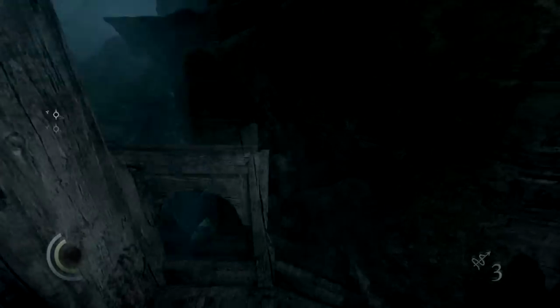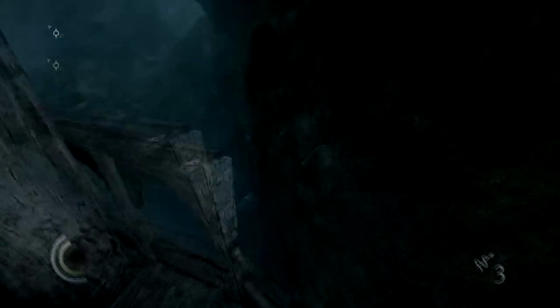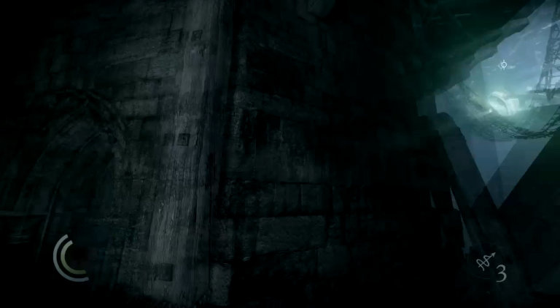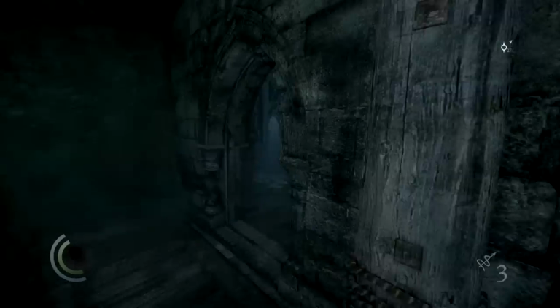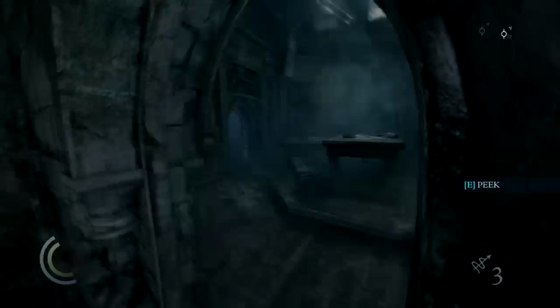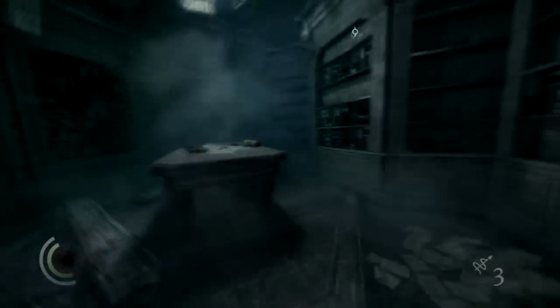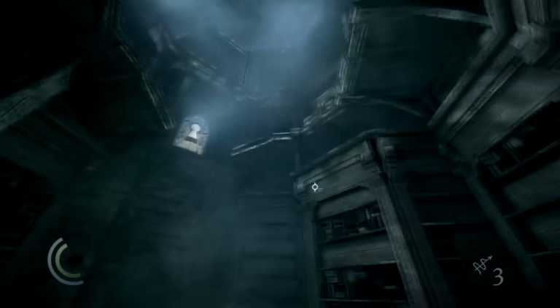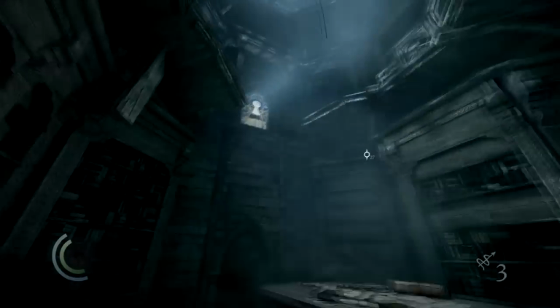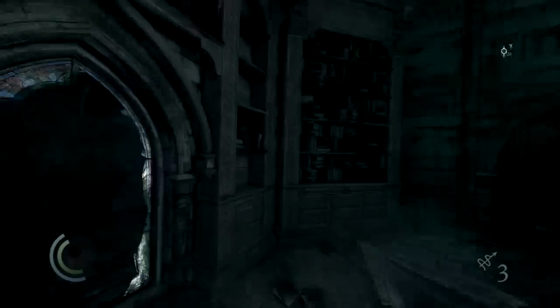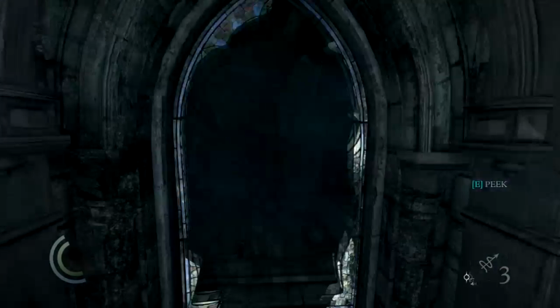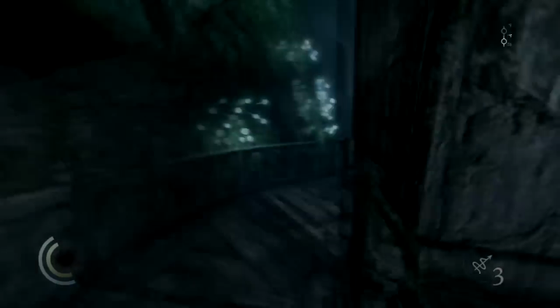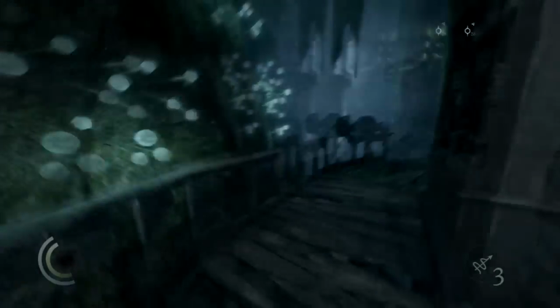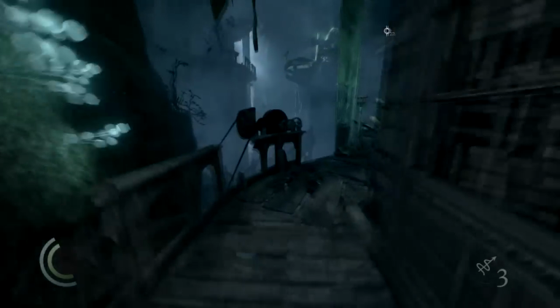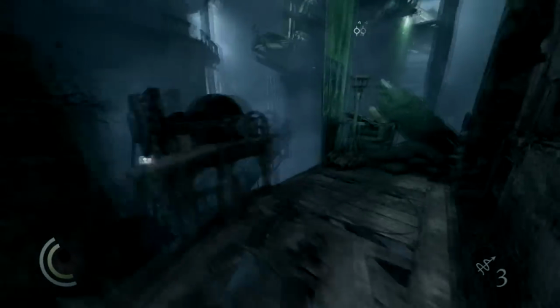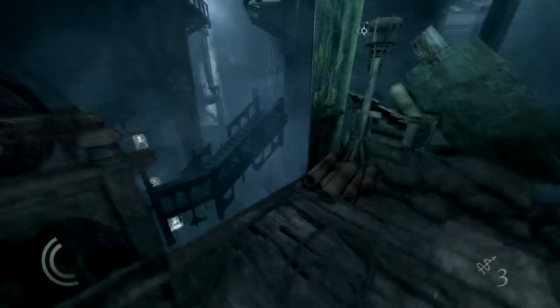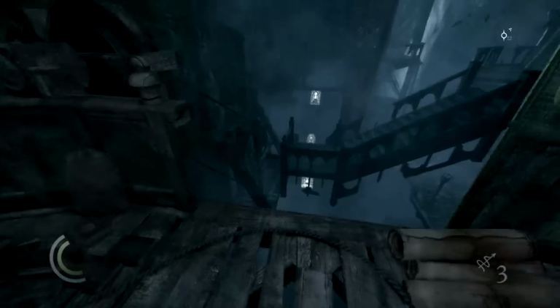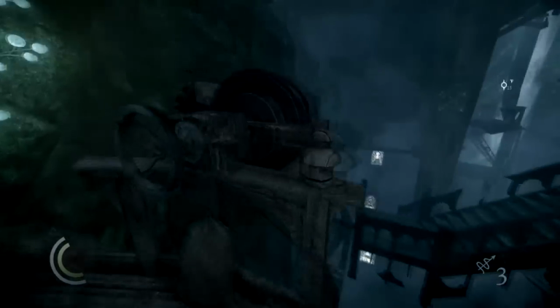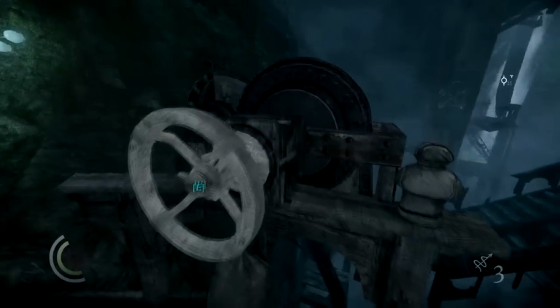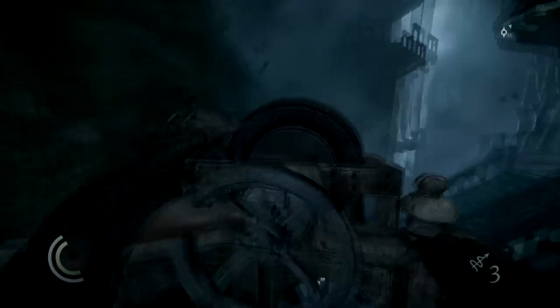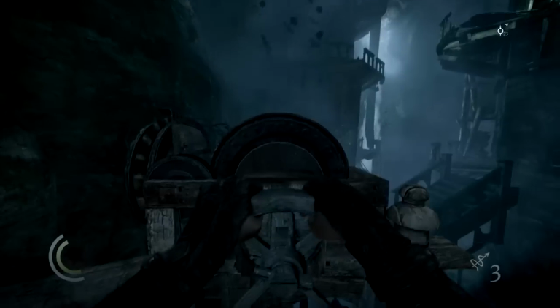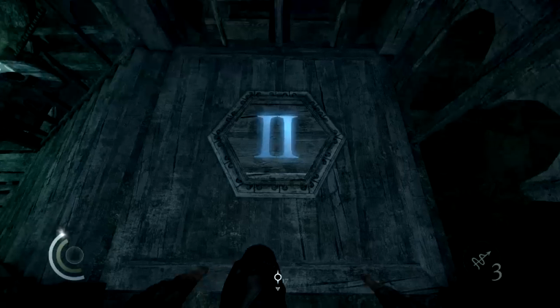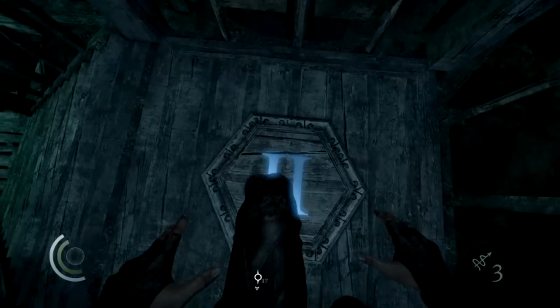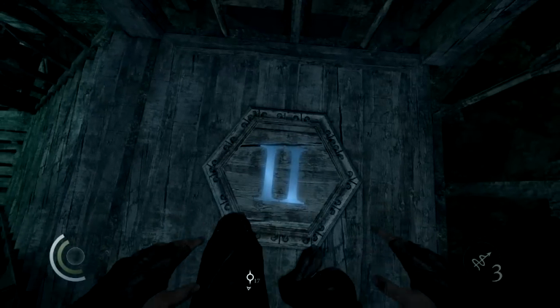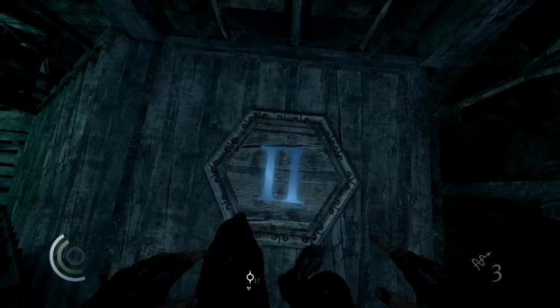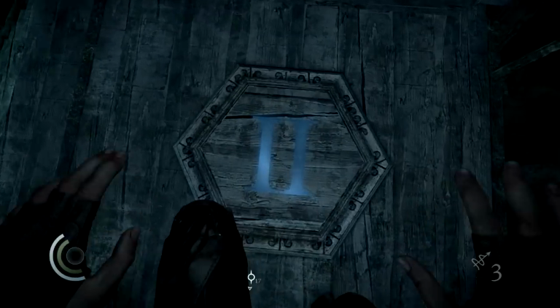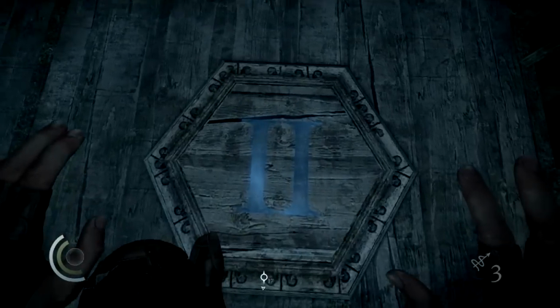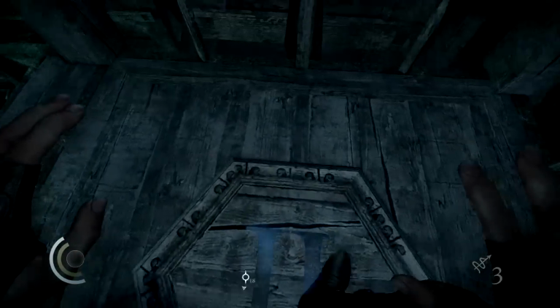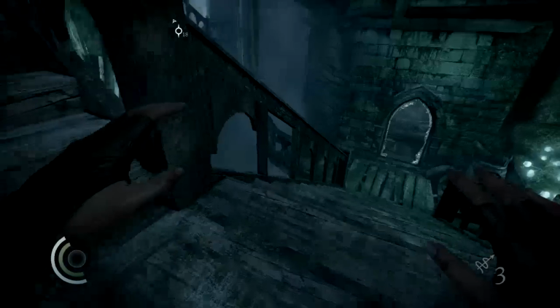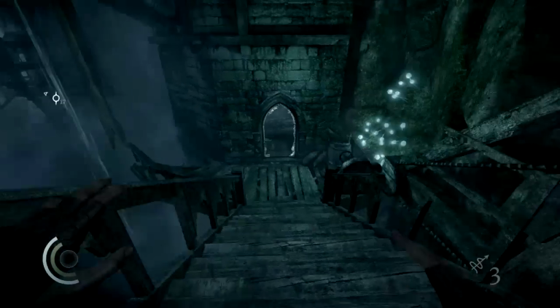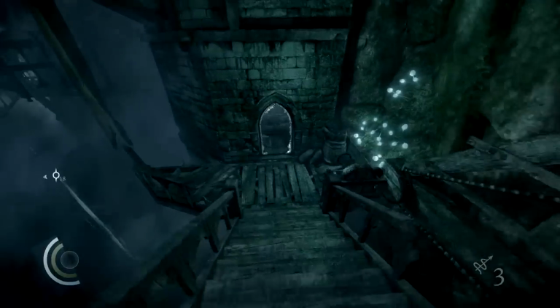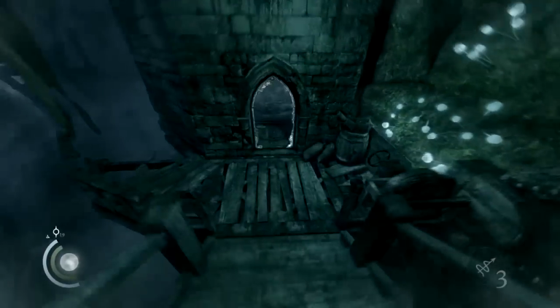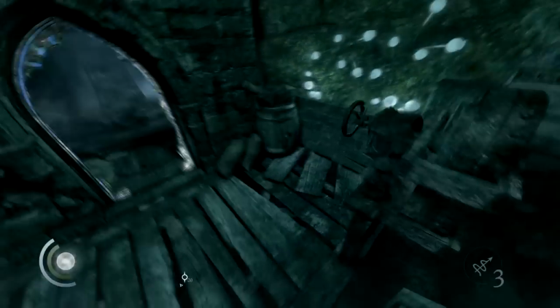To enter the central tower in the library tower of the underground ruins, you have to solve a puzzle involving turning bridges. You can identify bridges by the glowing sign halfway up a bridge.